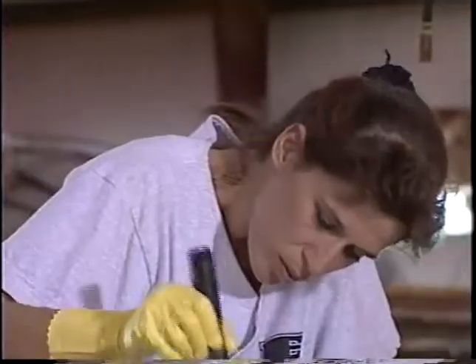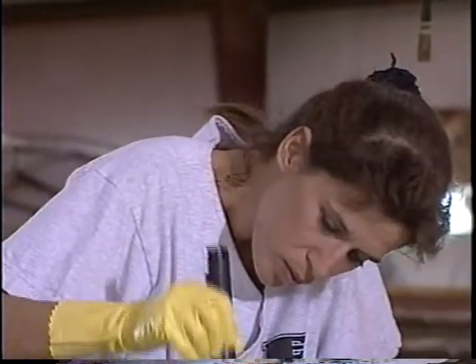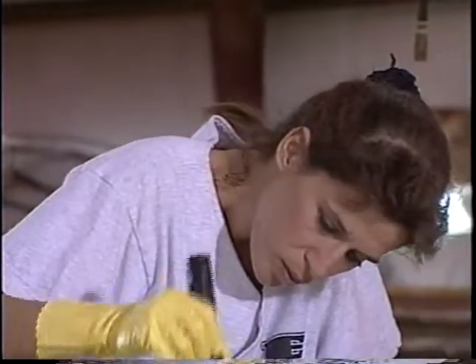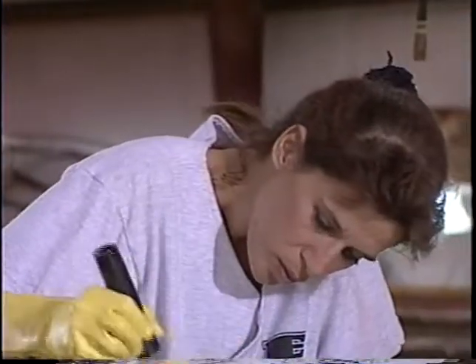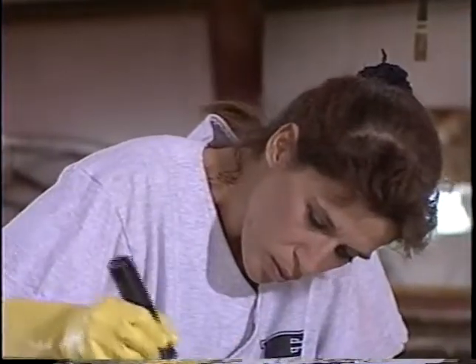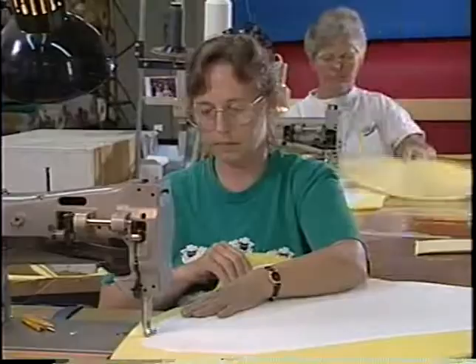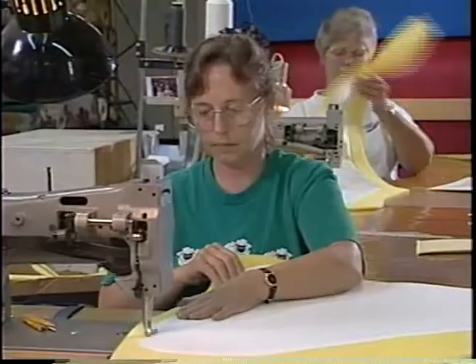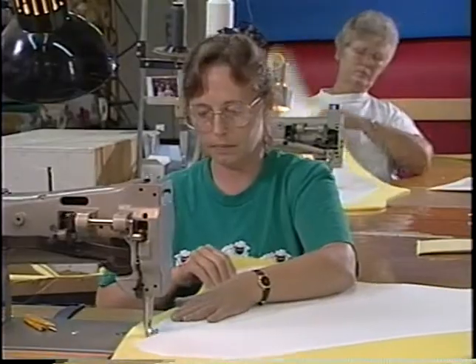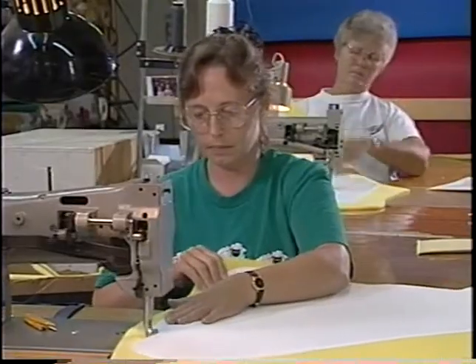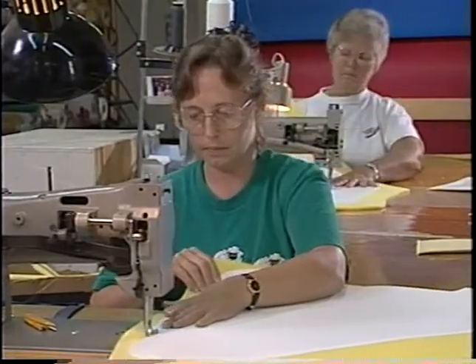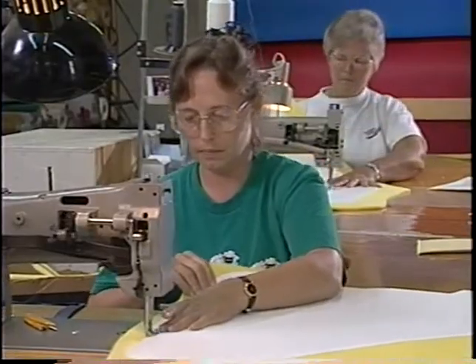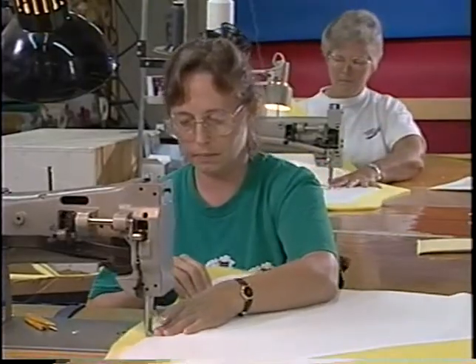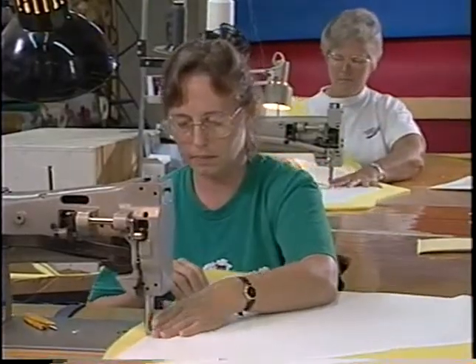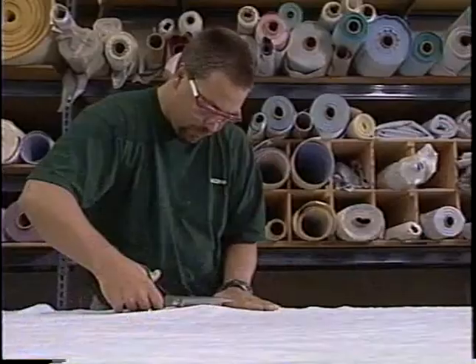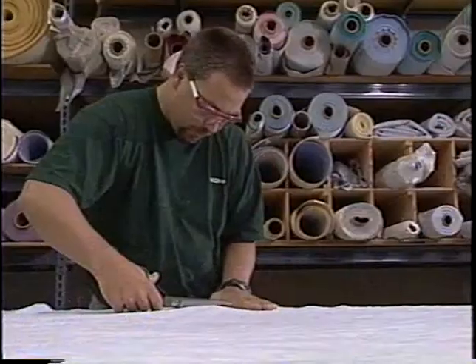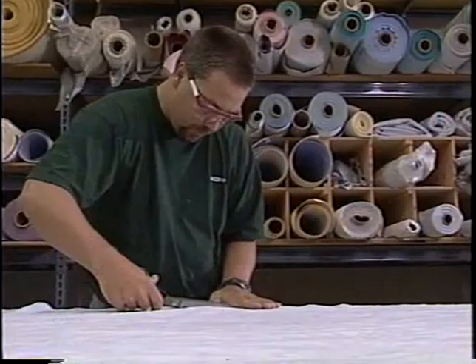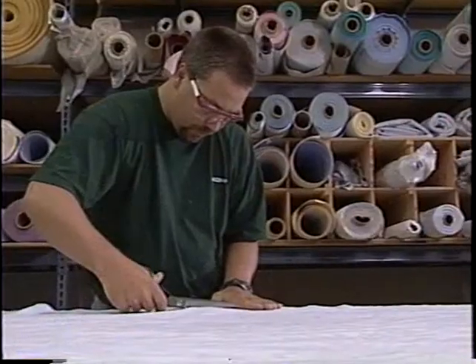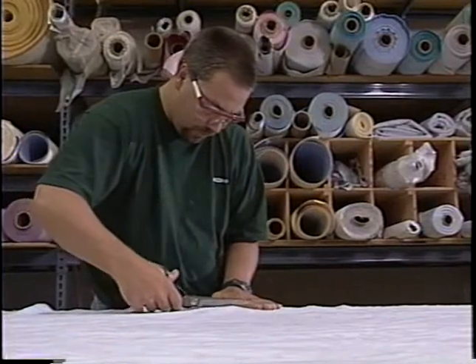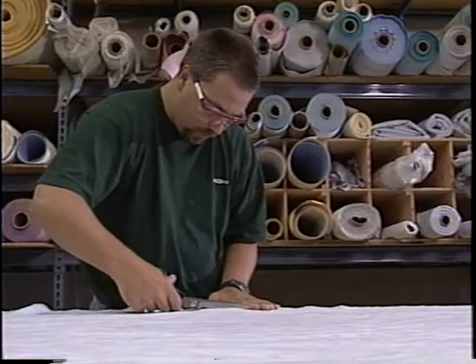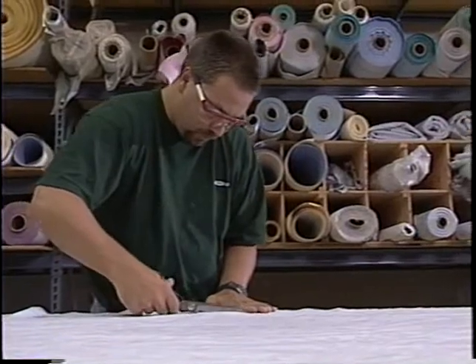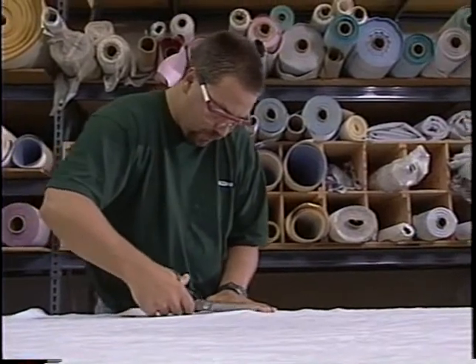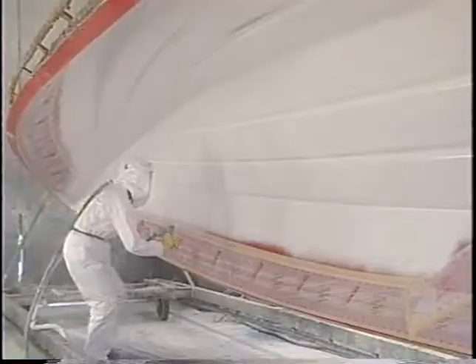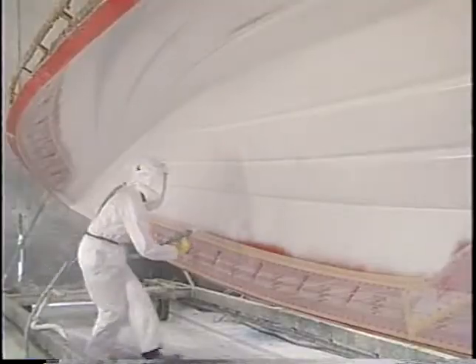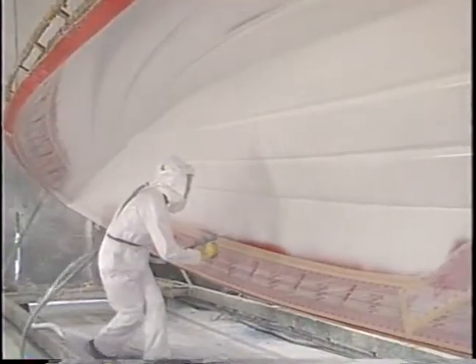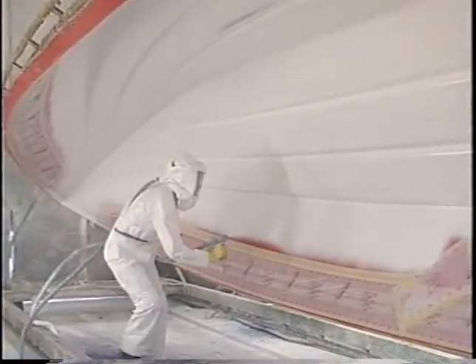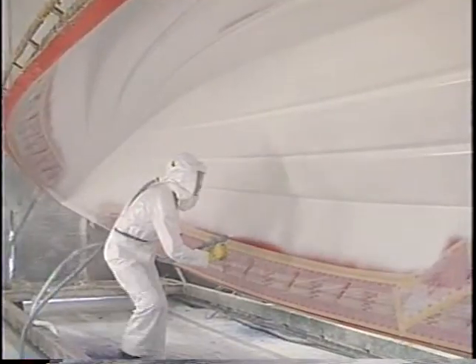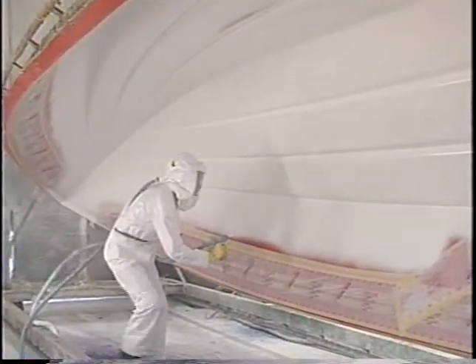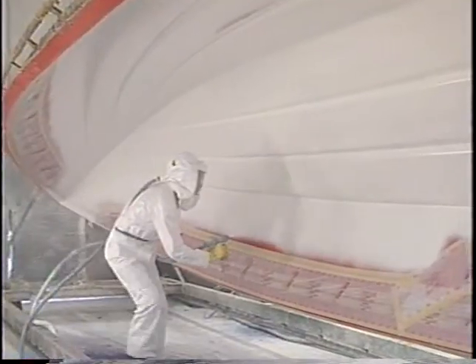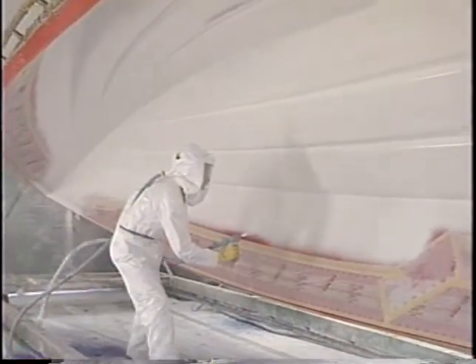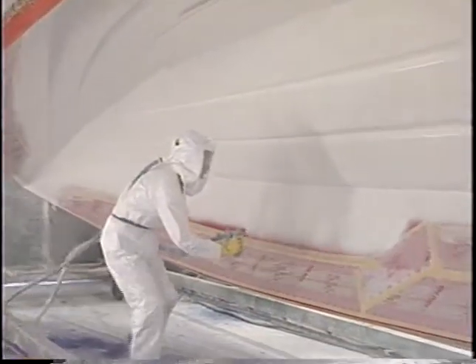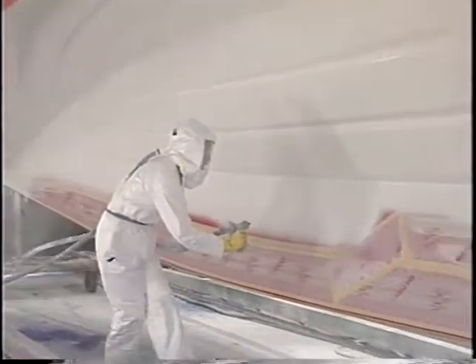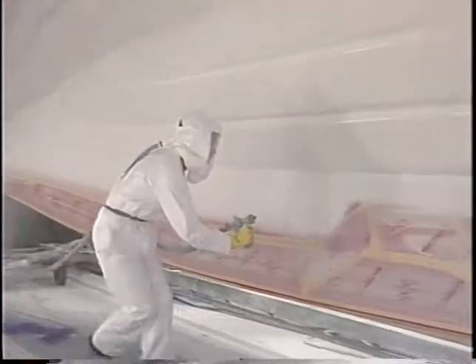PowerQuest's highly skilled, experienced craftsmen and women comprise more than 500 years of combined experience in boat building.